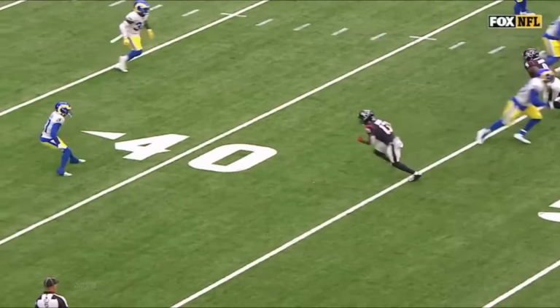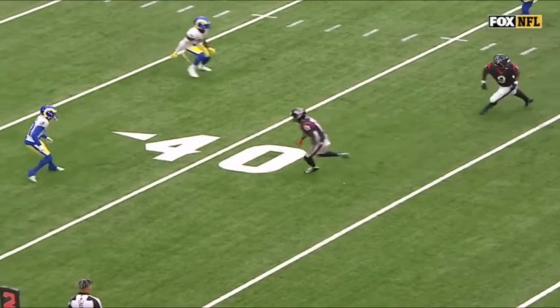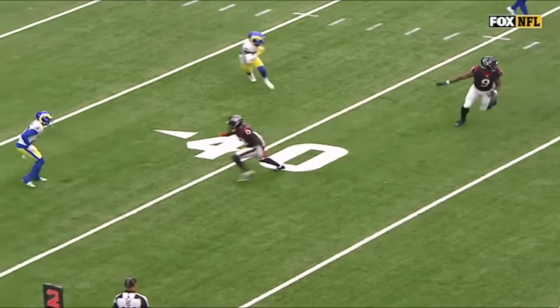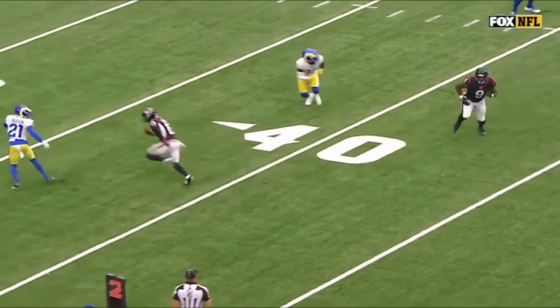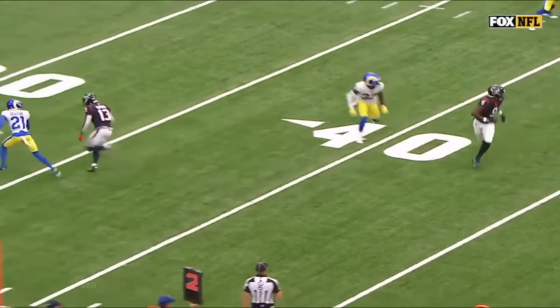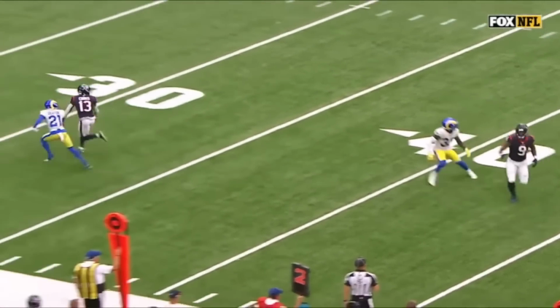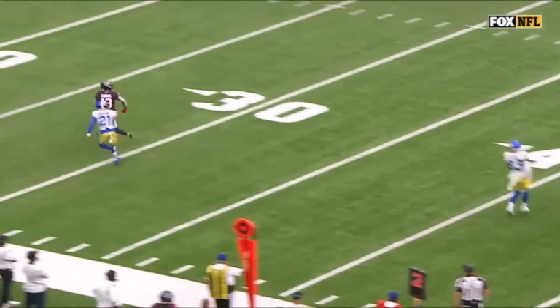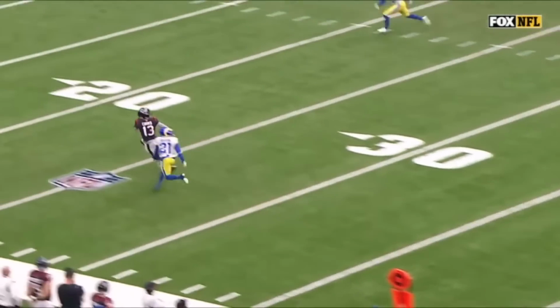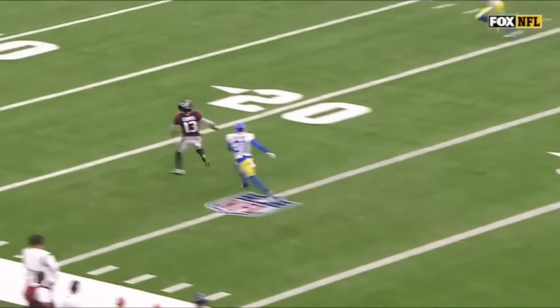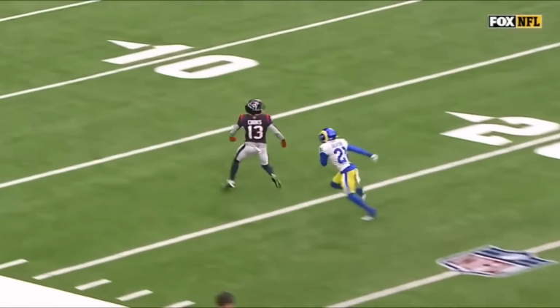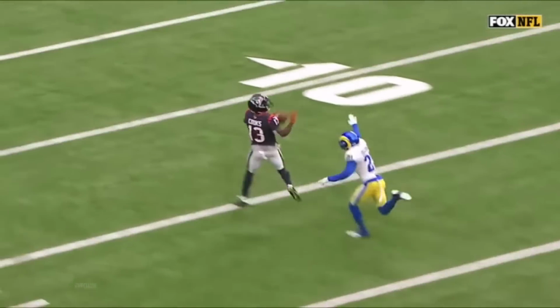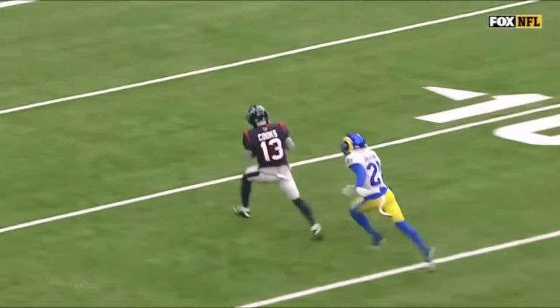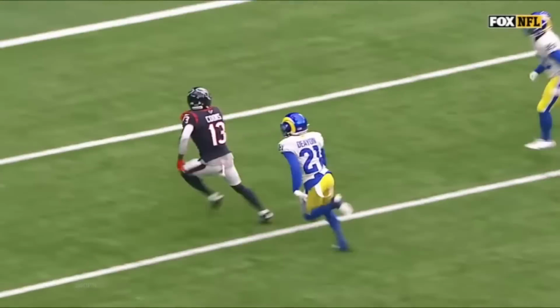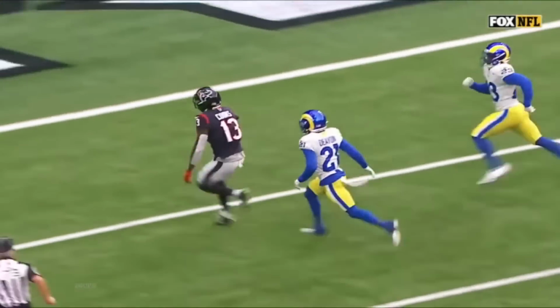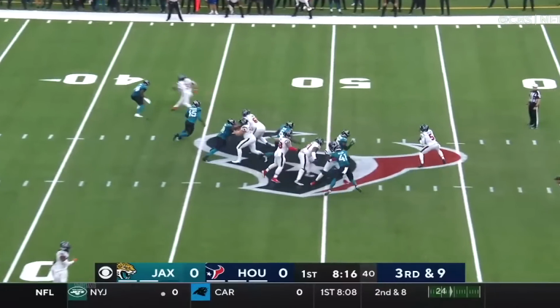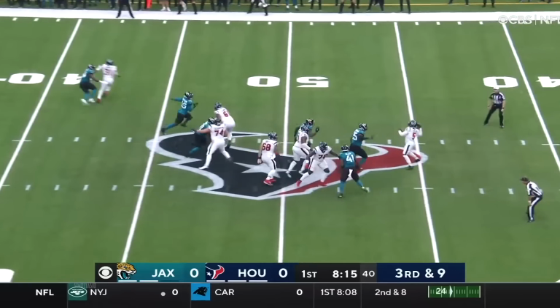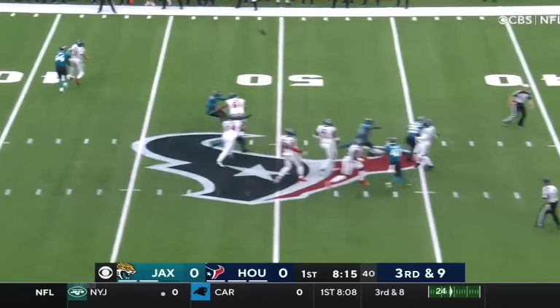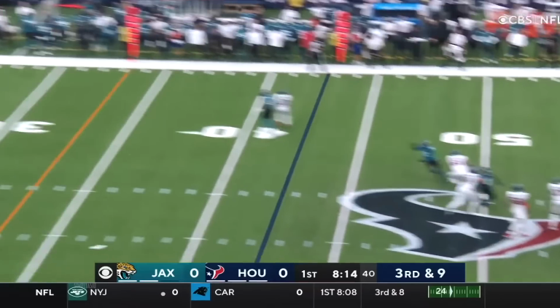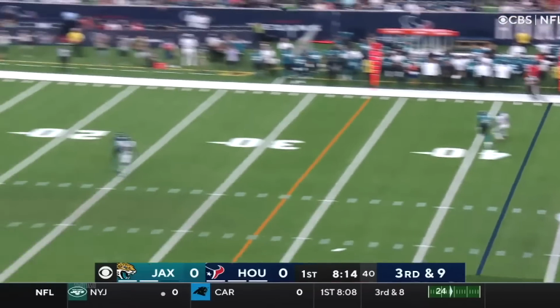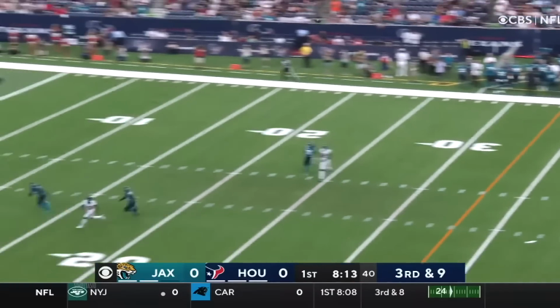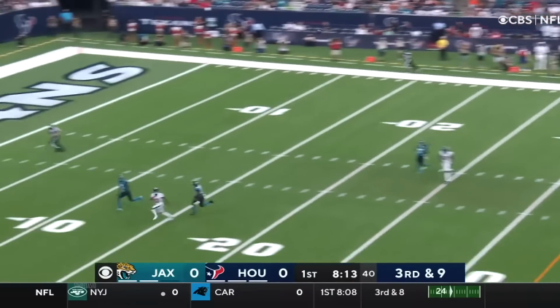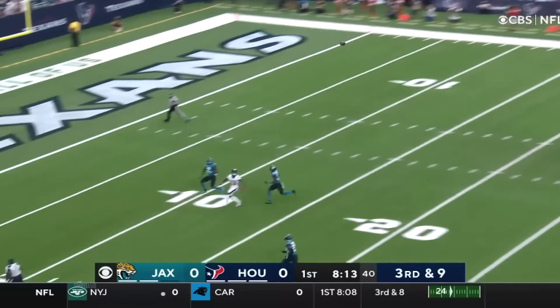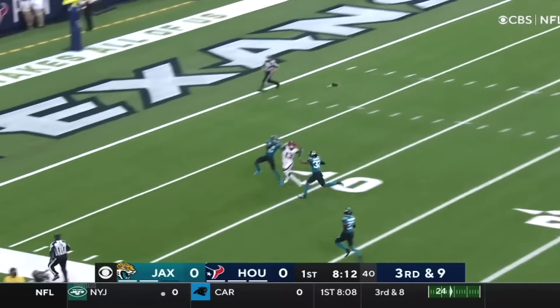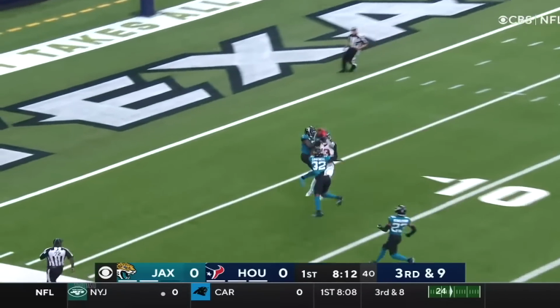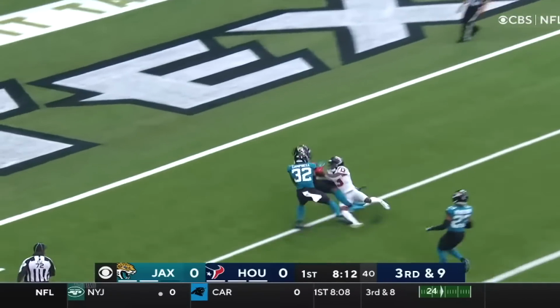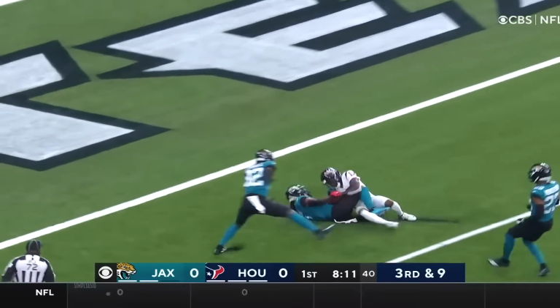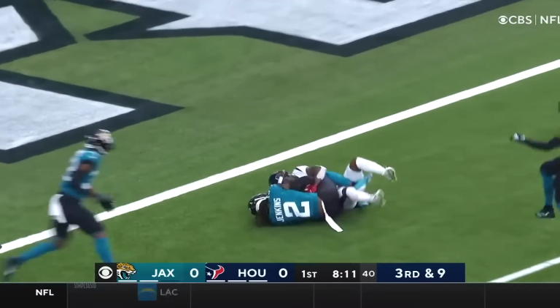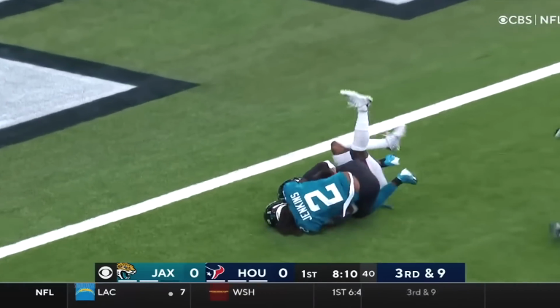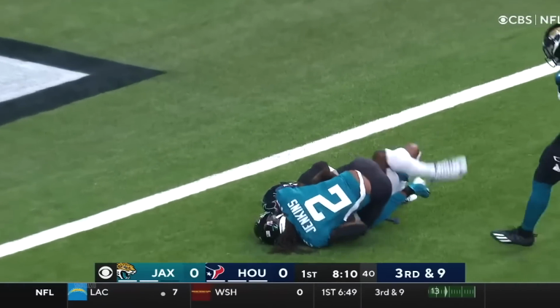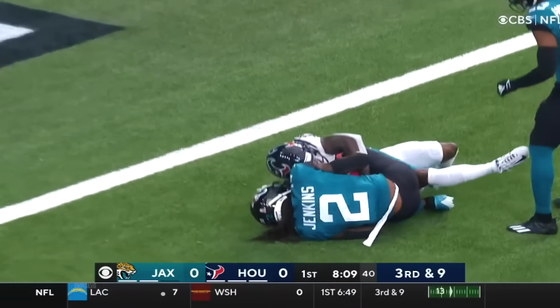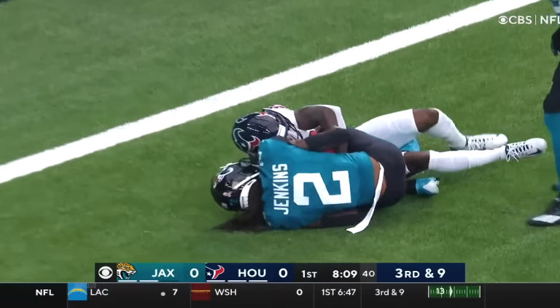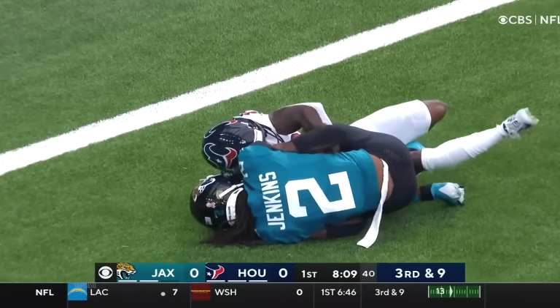Double move — out and up — and yep, there it is. Don't sit on something. Under pressure, going deep, inside the 10.